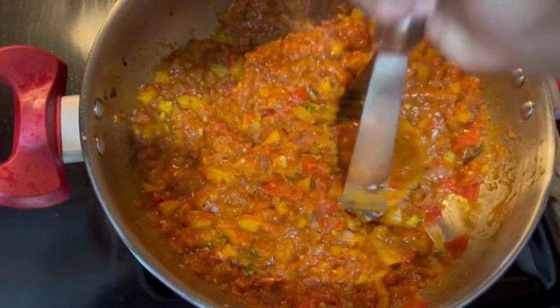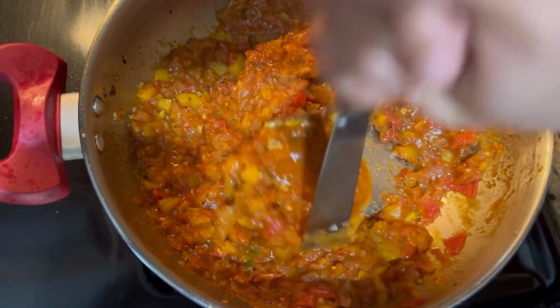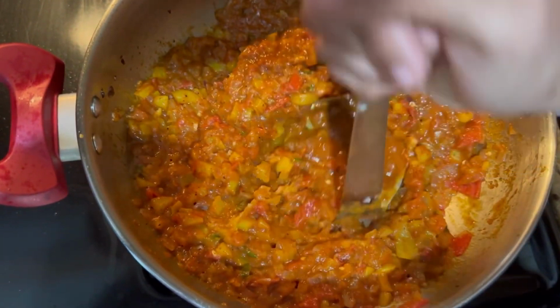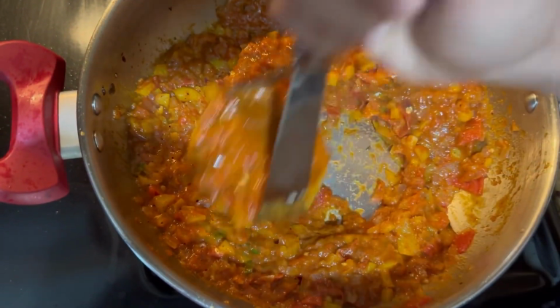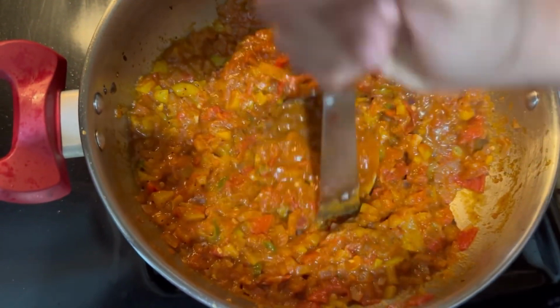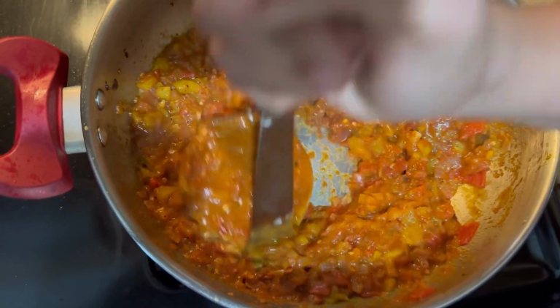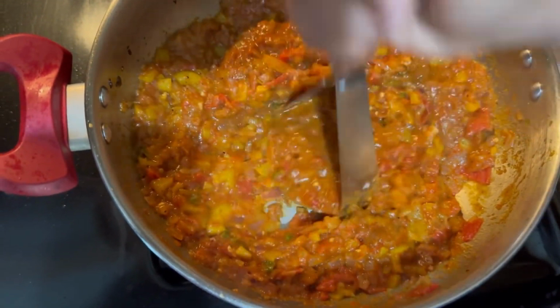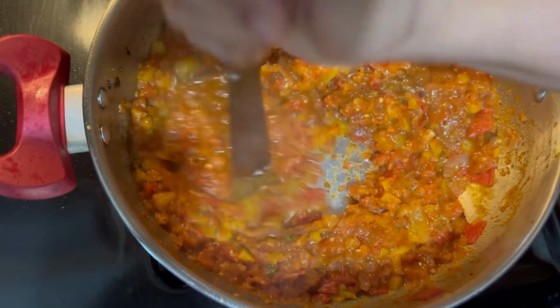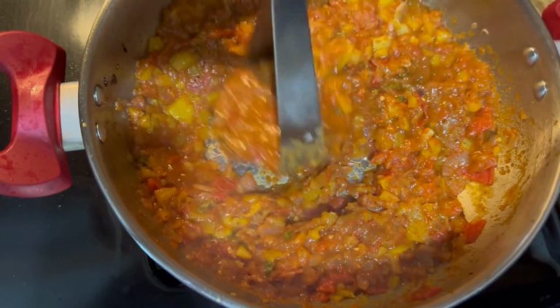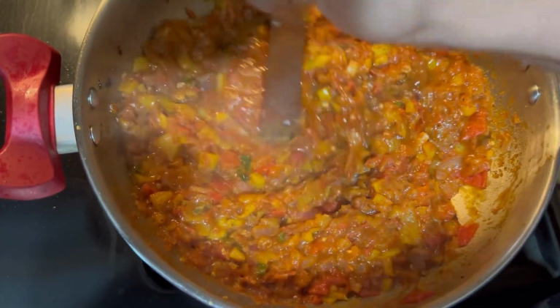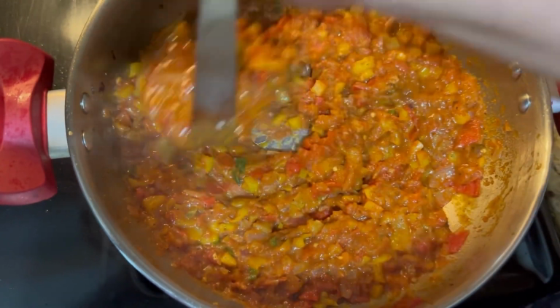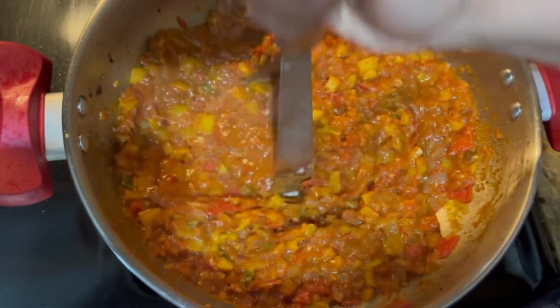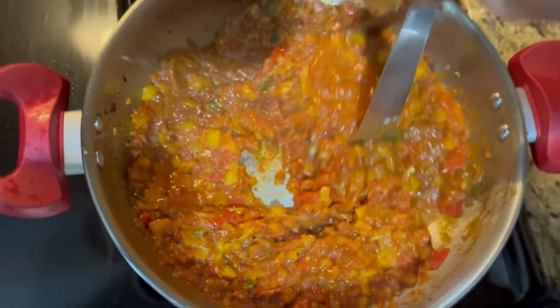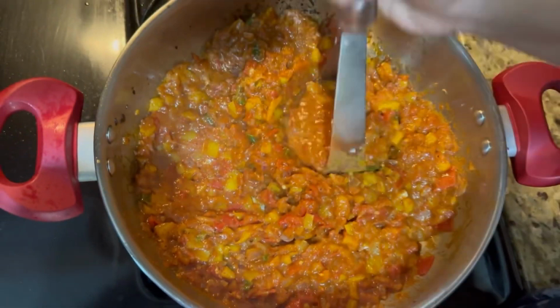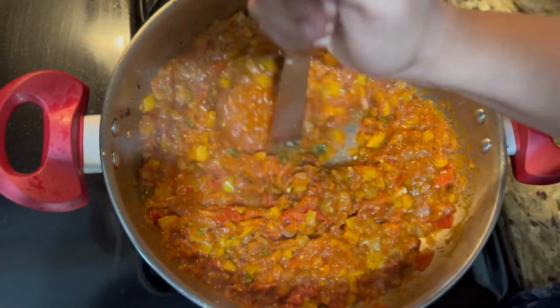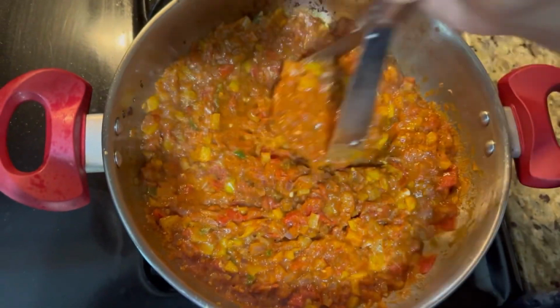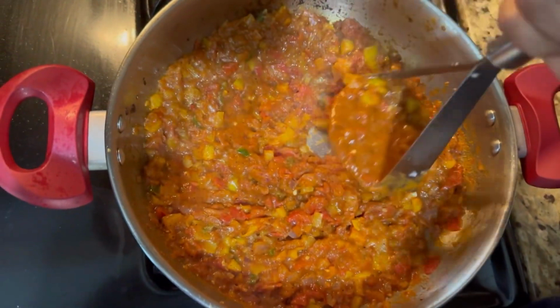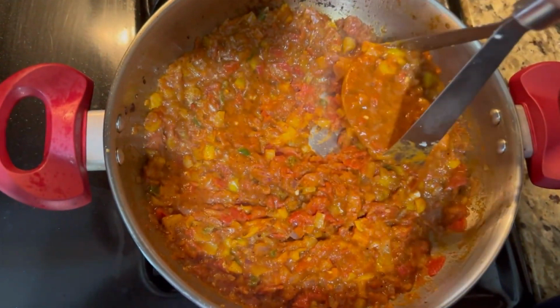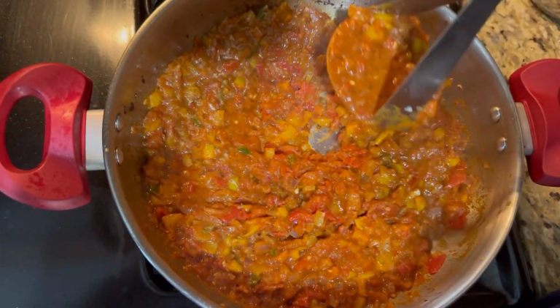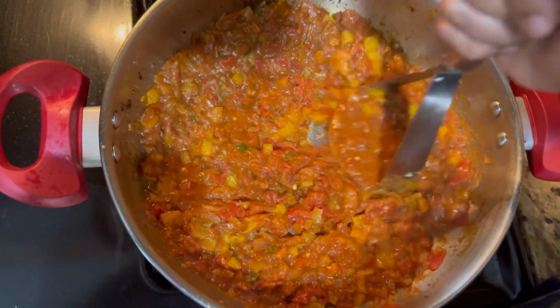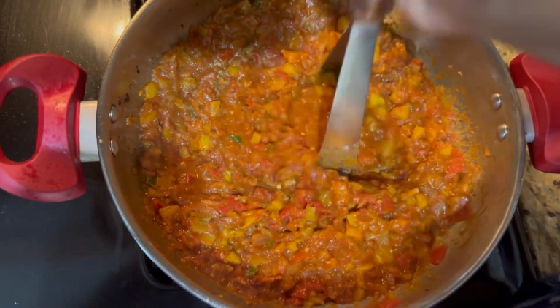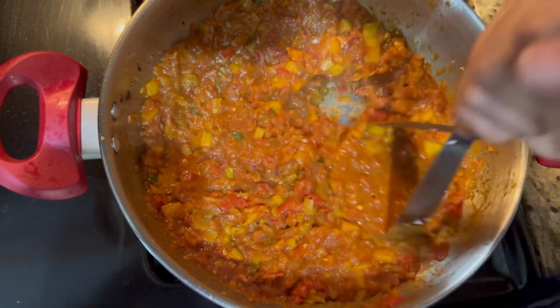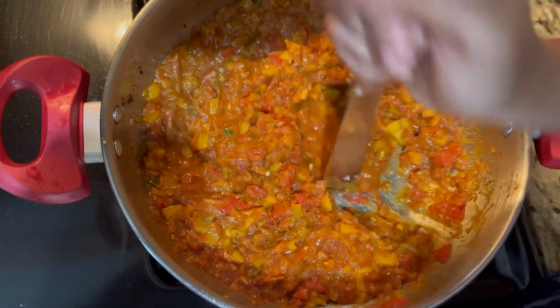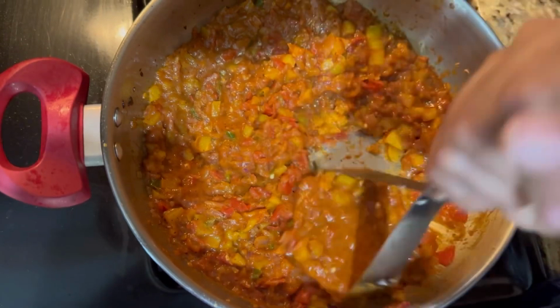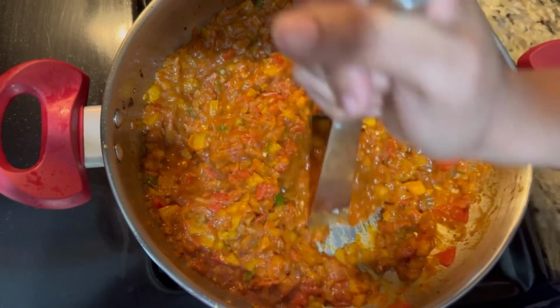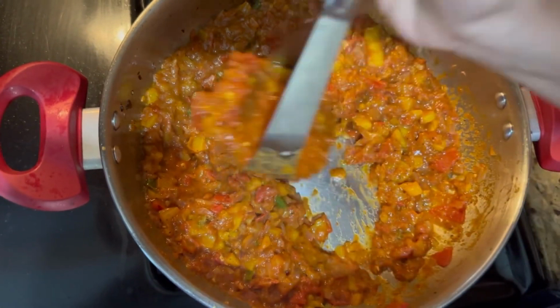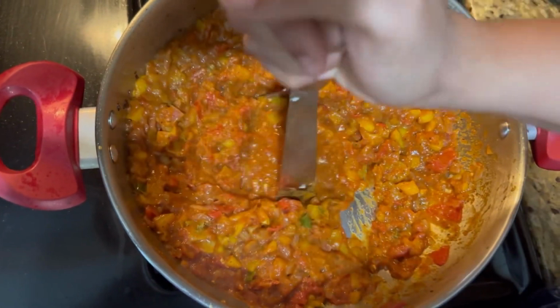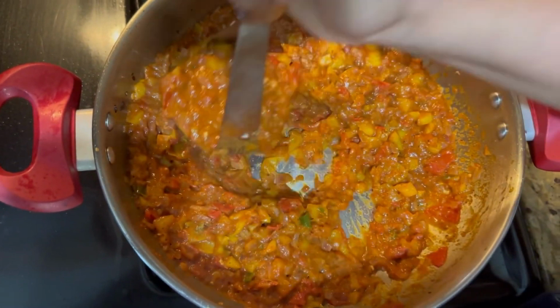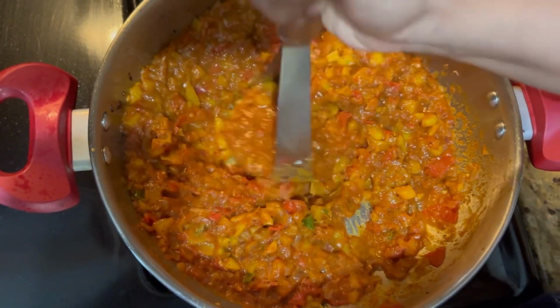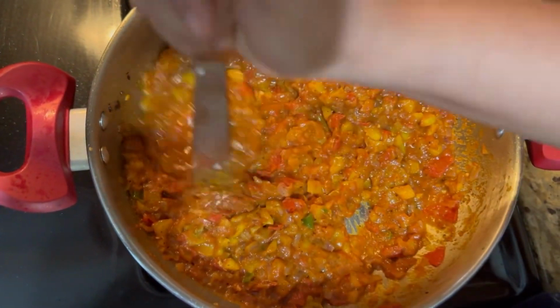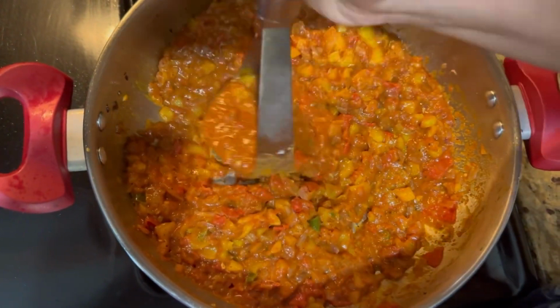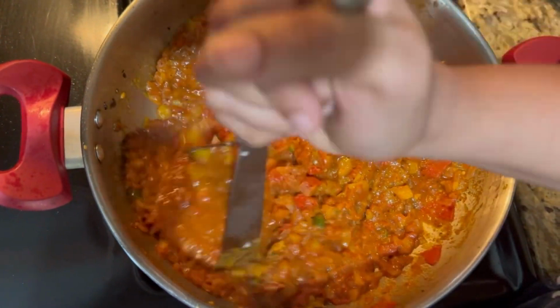I am going to boil the peas, potatoes and carrots. I am going to mash it.